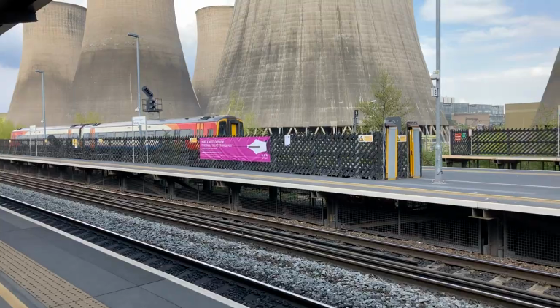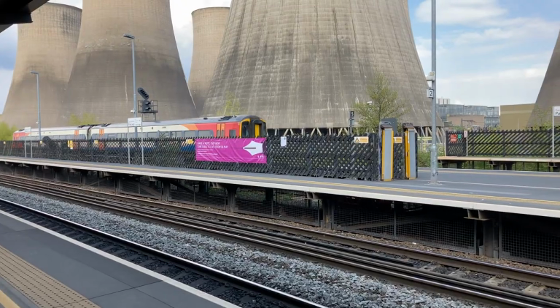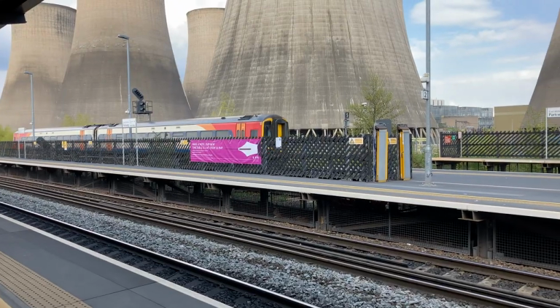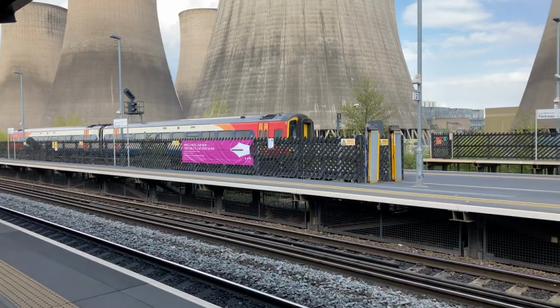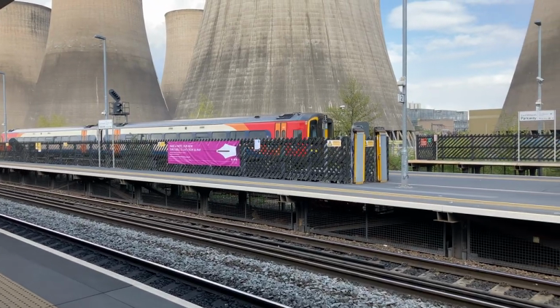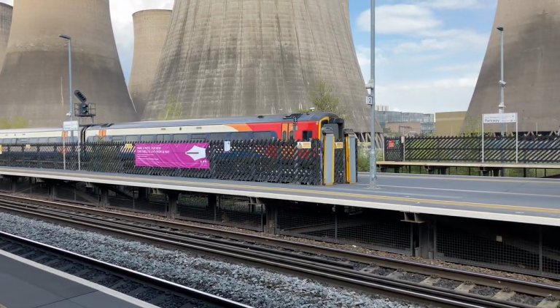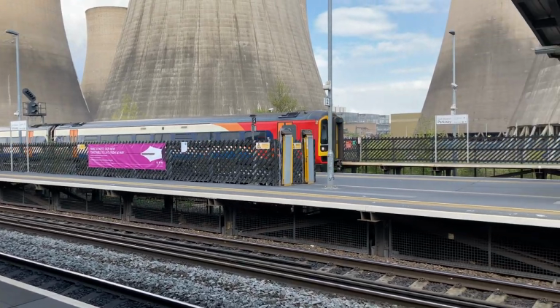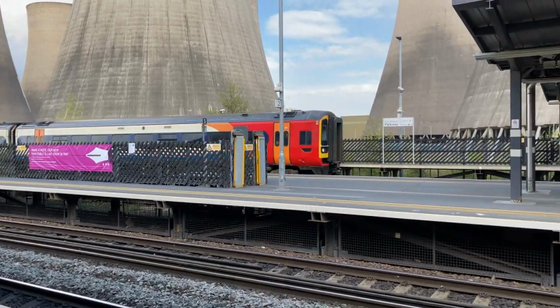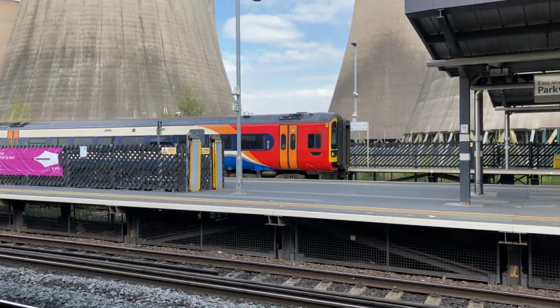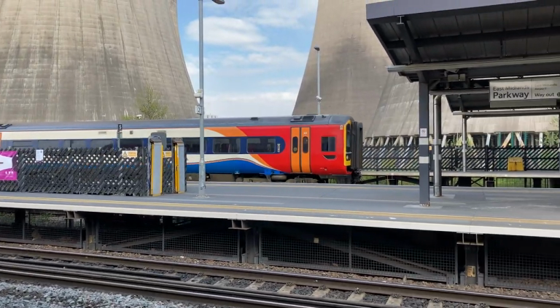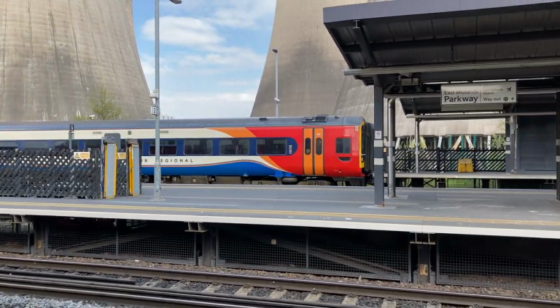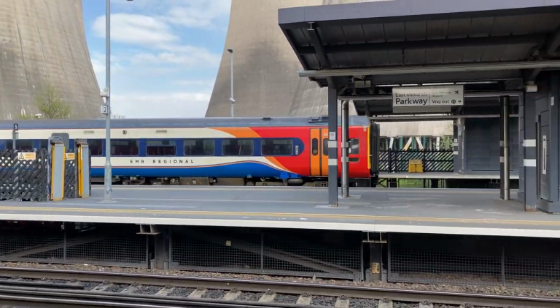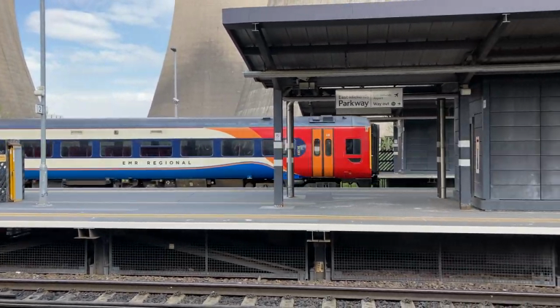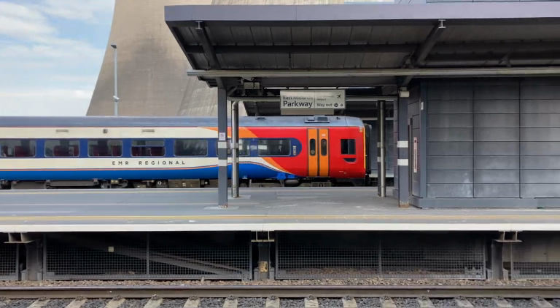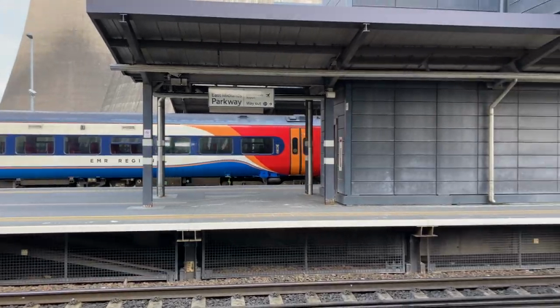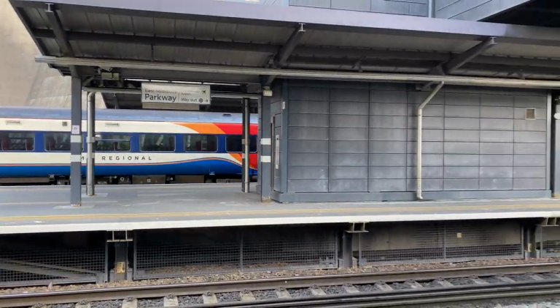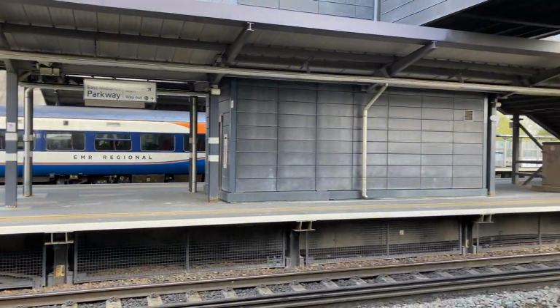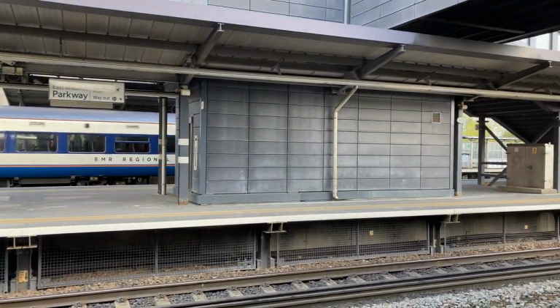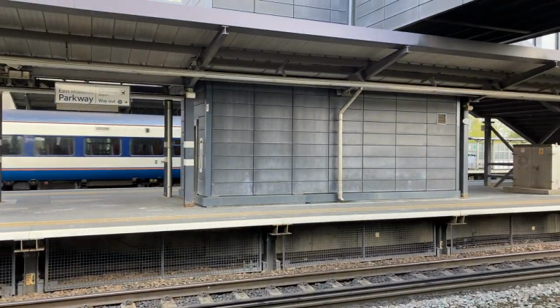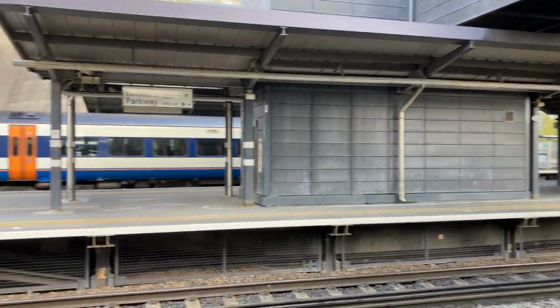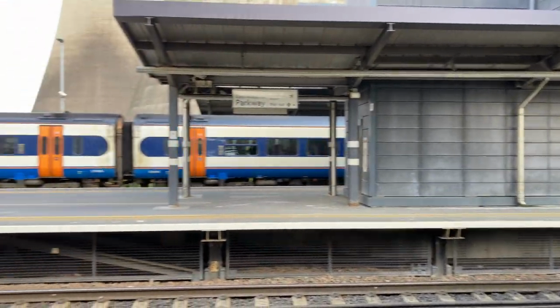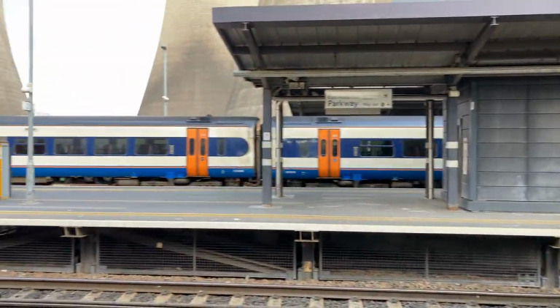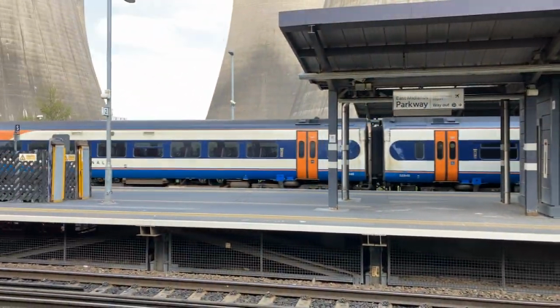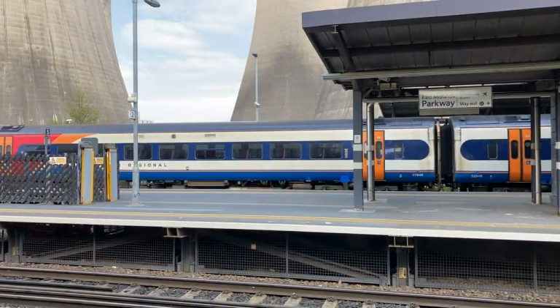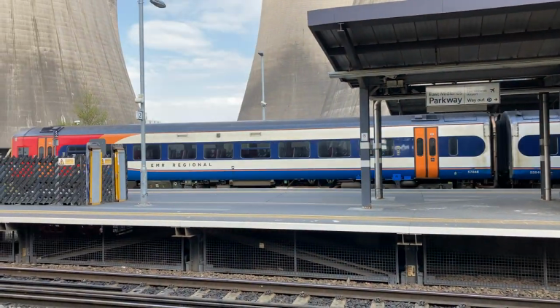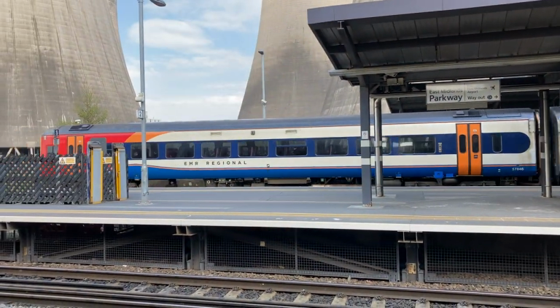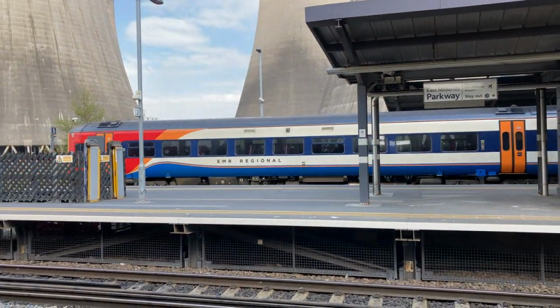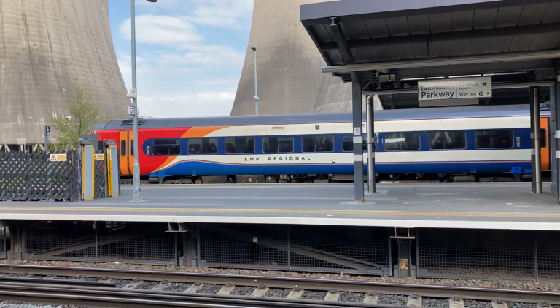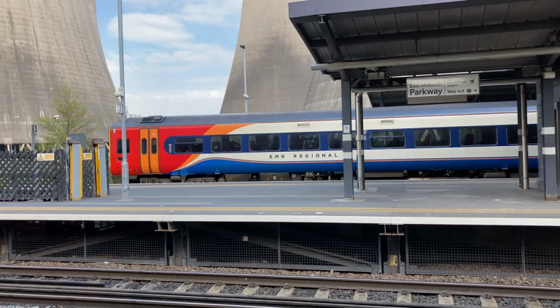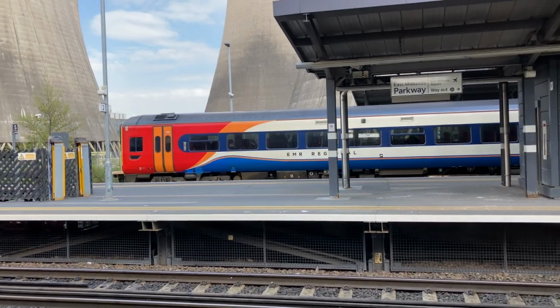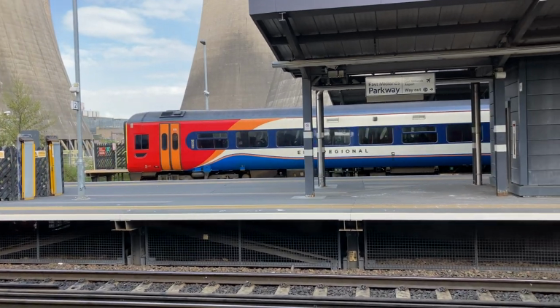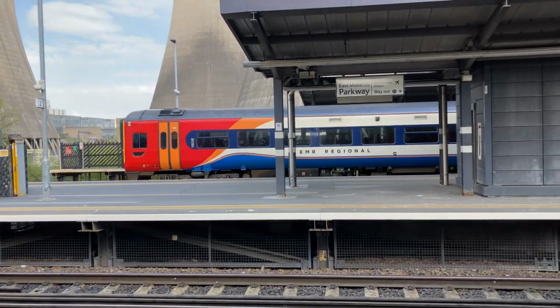The power station can generate enough power to power over two million homes. It is supplied with coal and other materials by rail via a branch of the Midland Main Line.